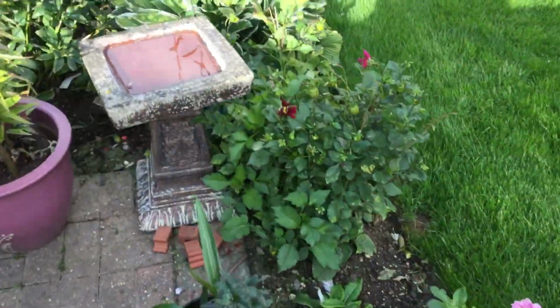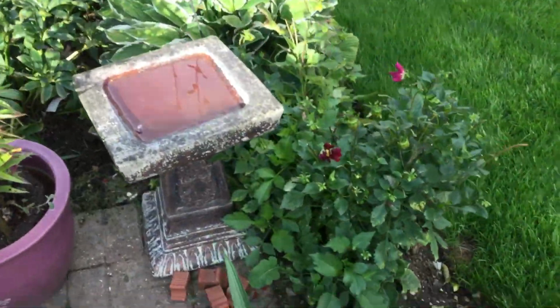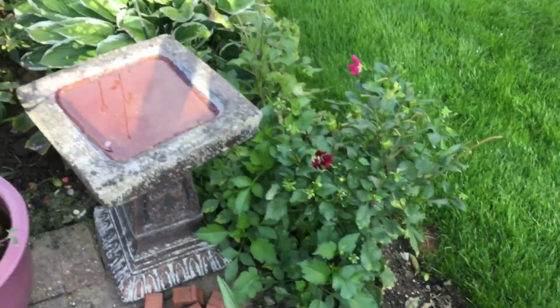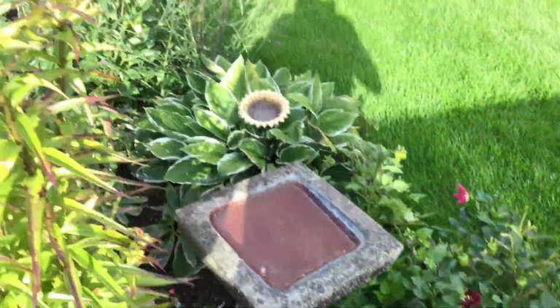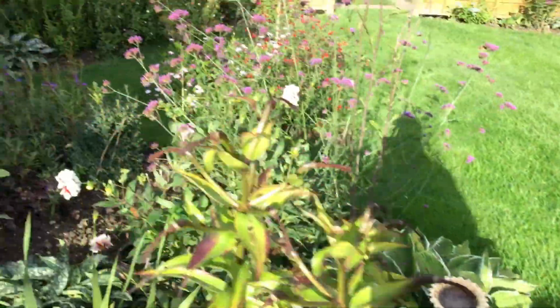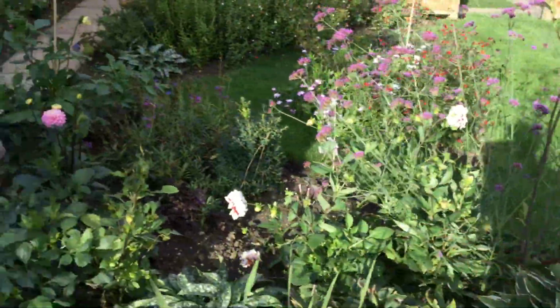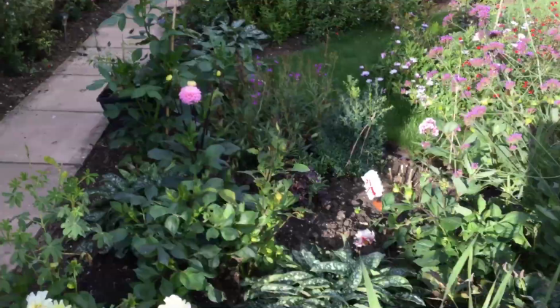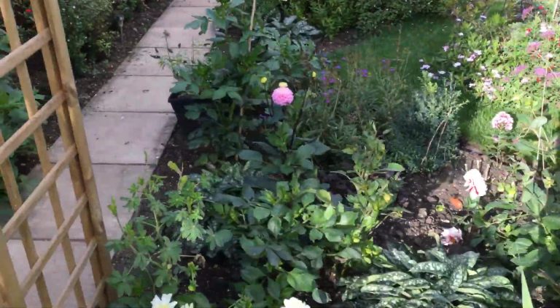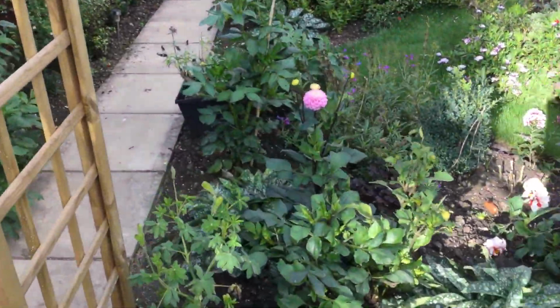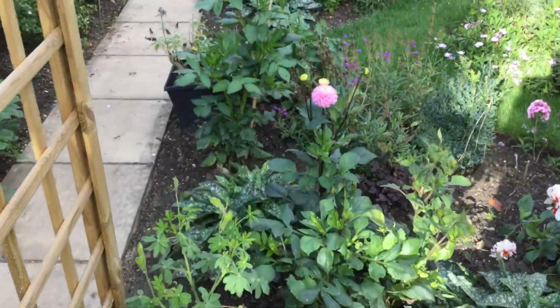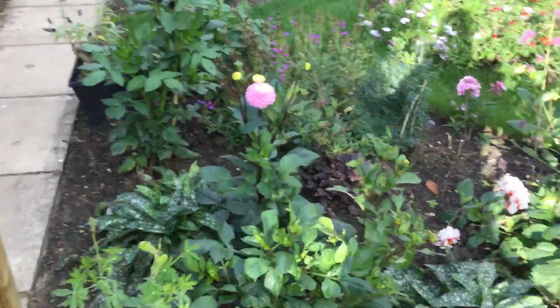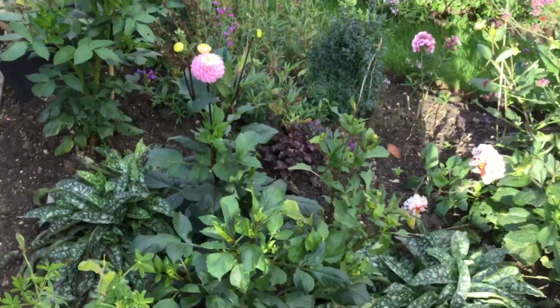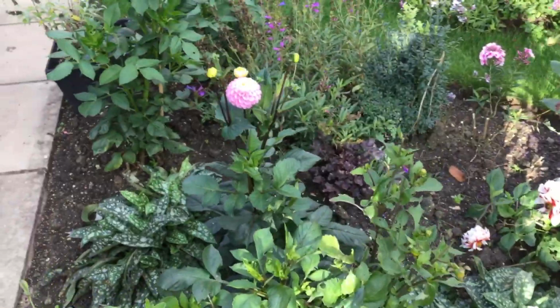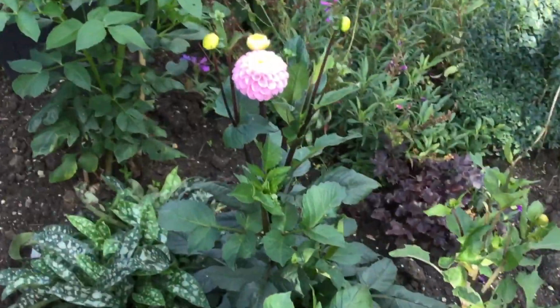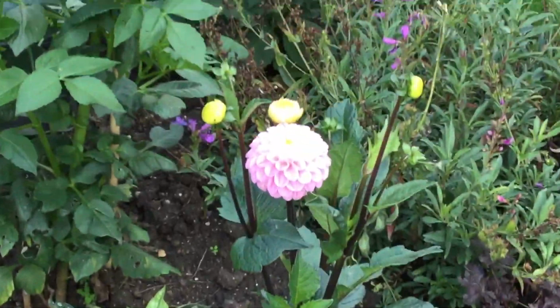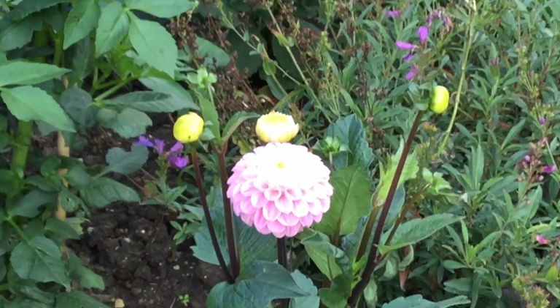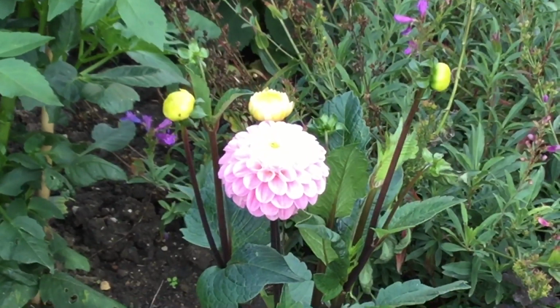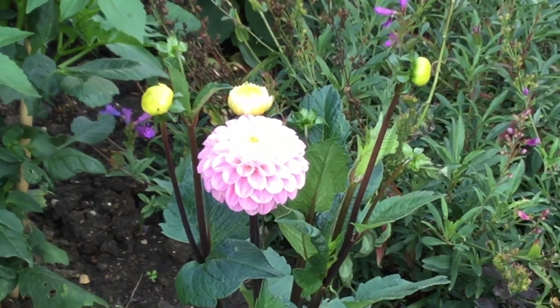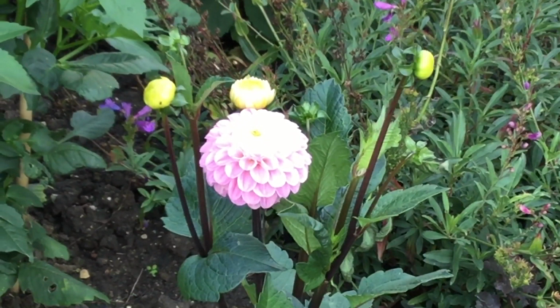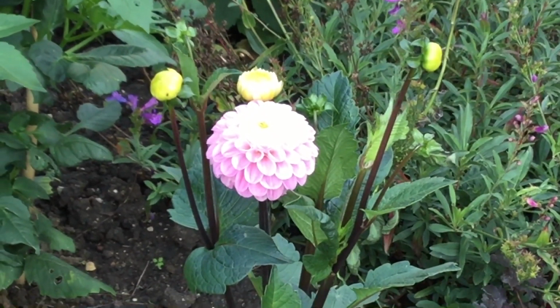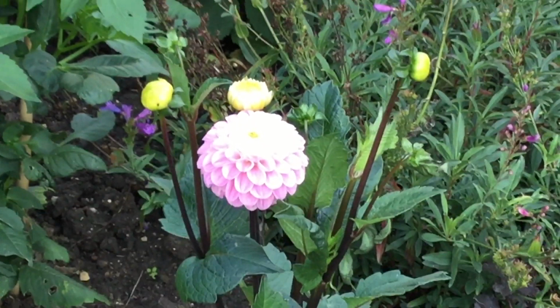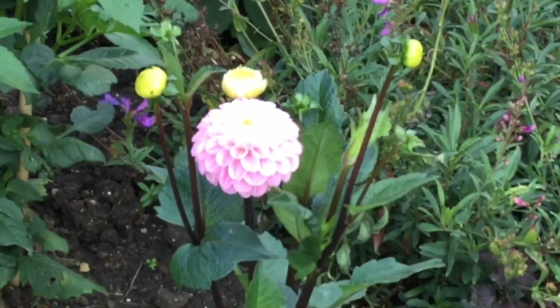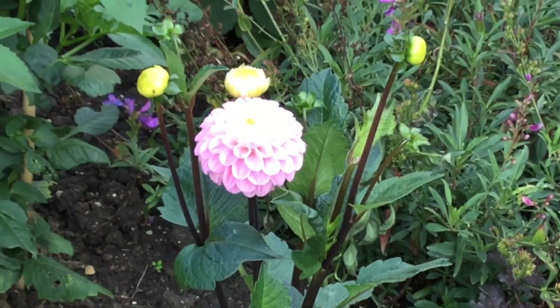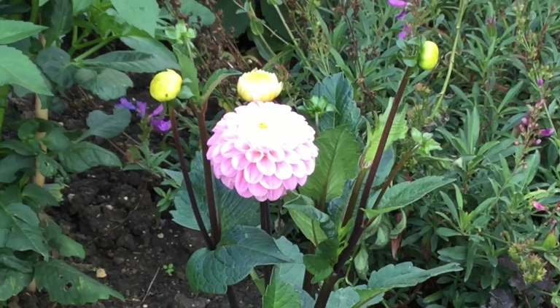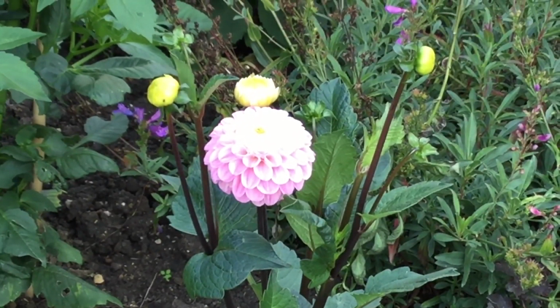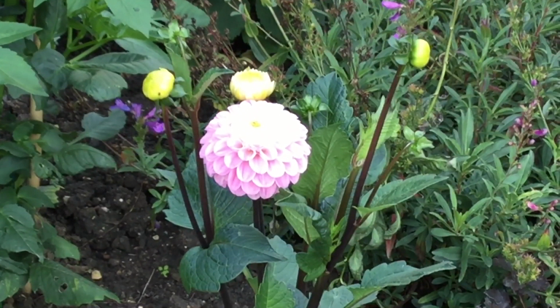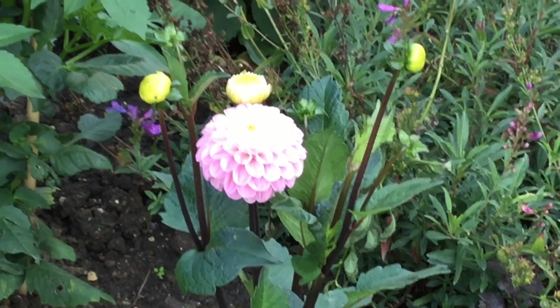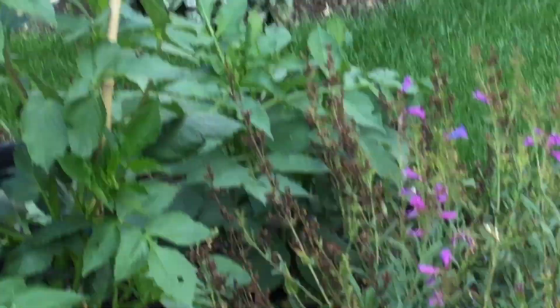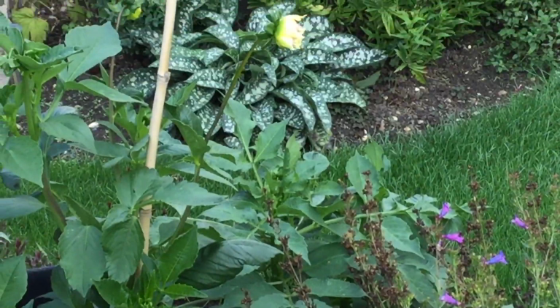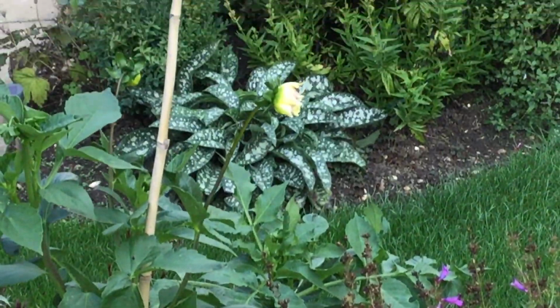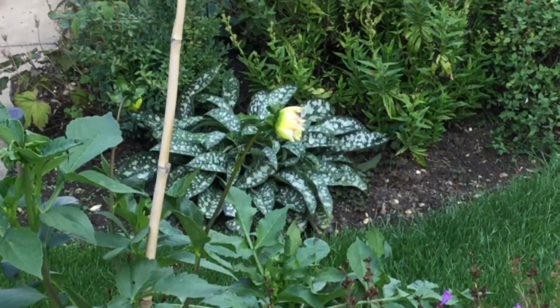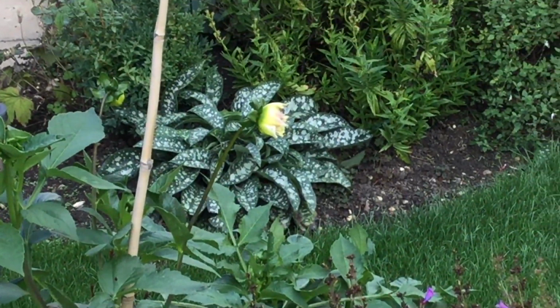The dahlia needs deadheading. That one's come out nice — look at that. Wizard of Oz — that's beautiful, isn't it. Got another one there coming out; I'm not sure what colour that is.